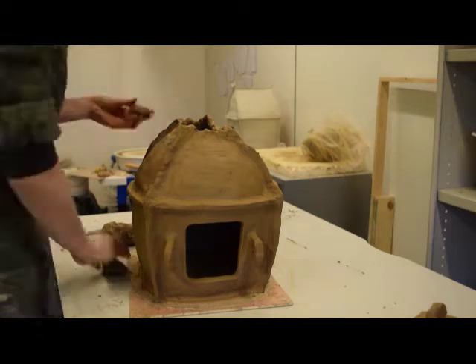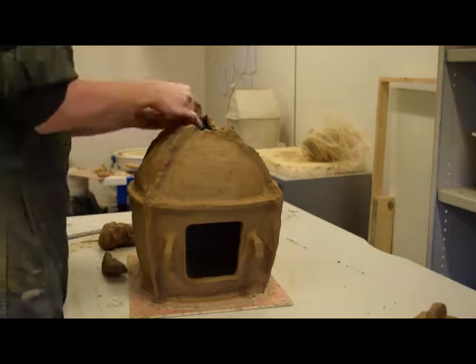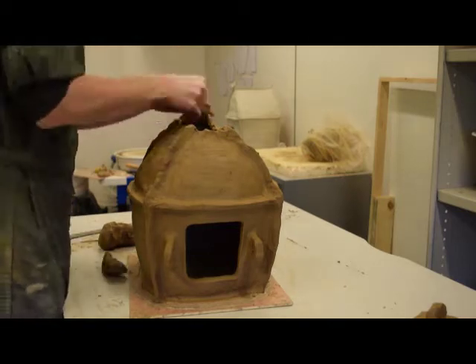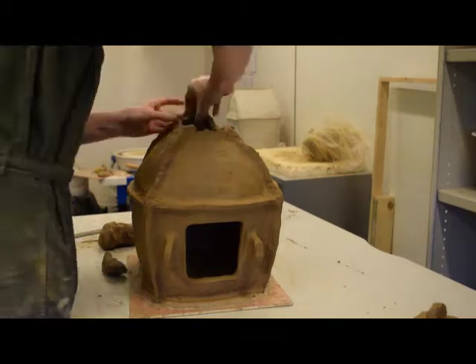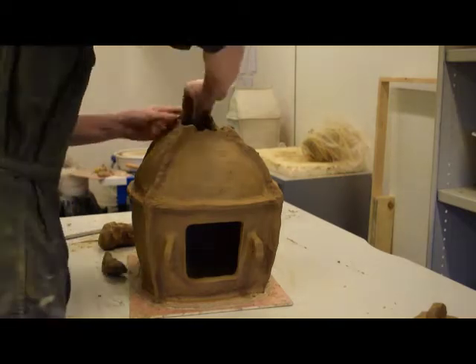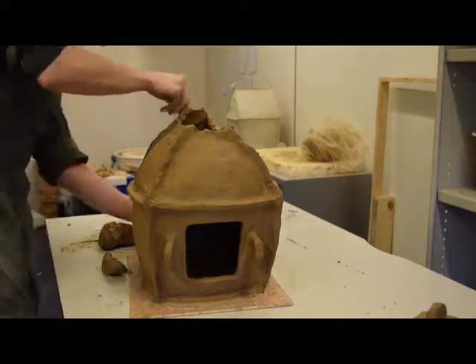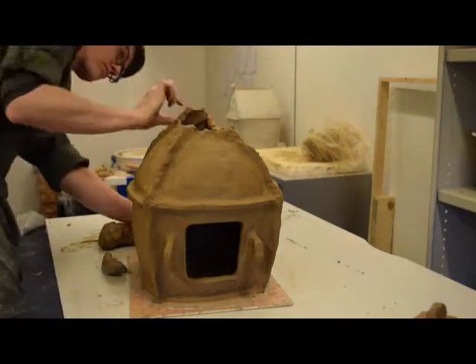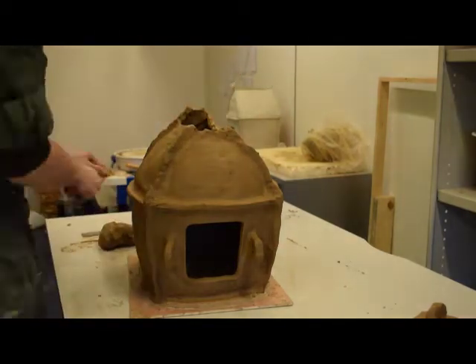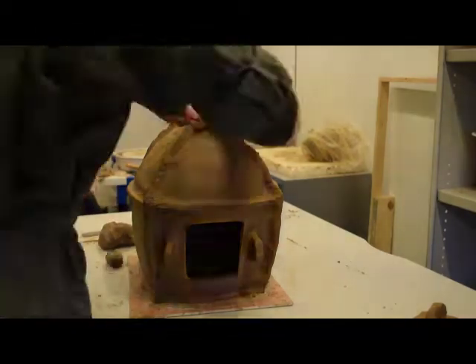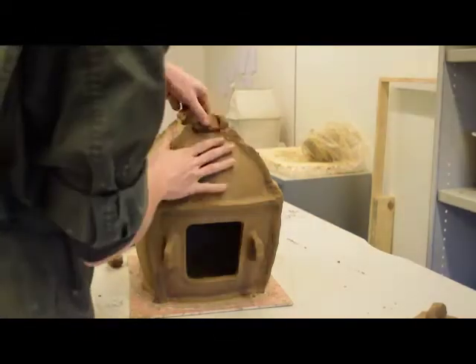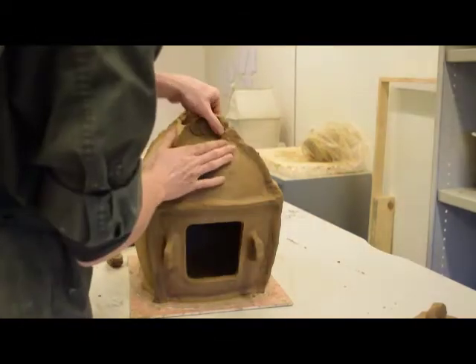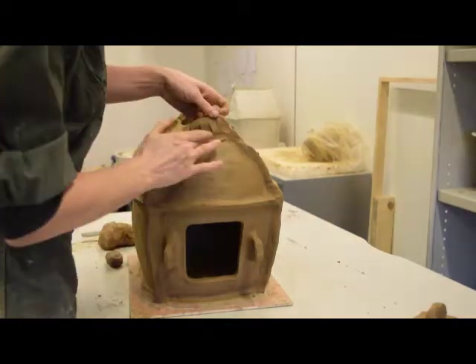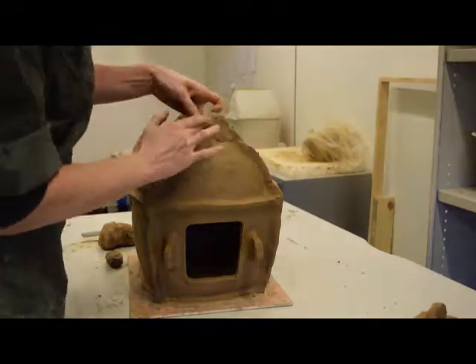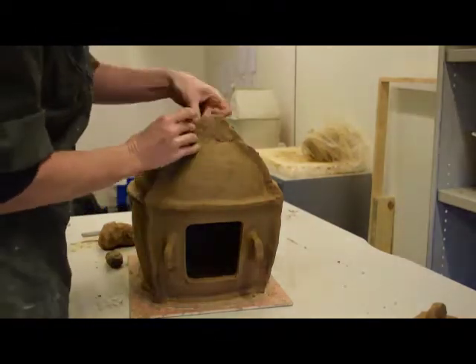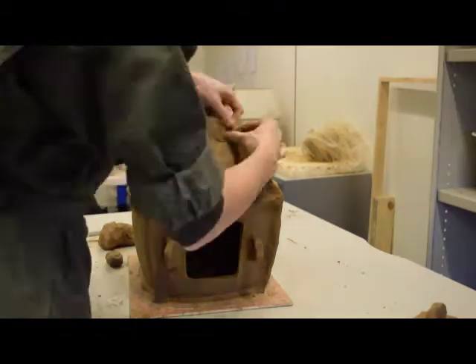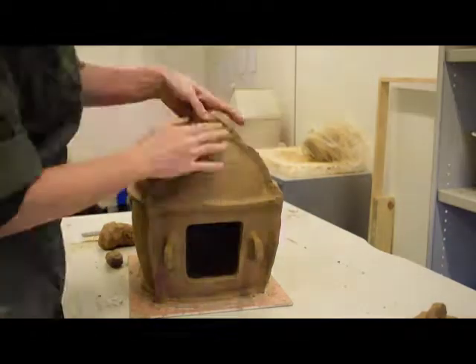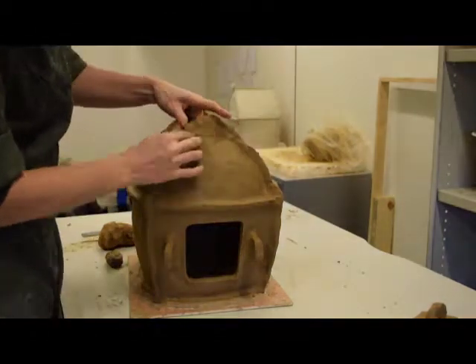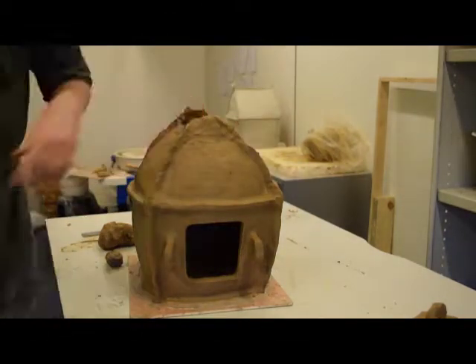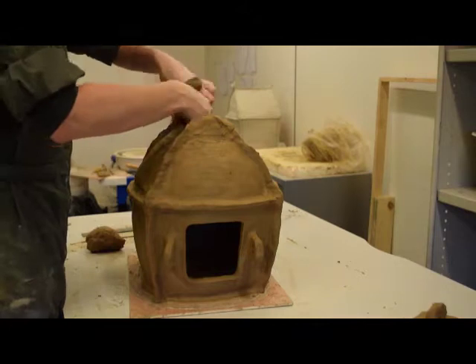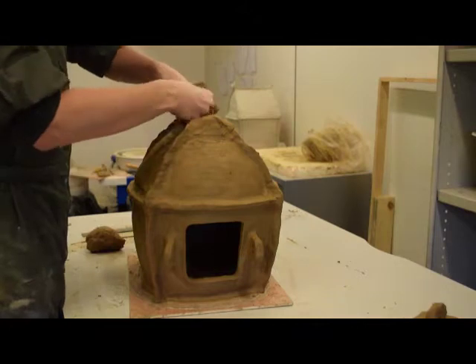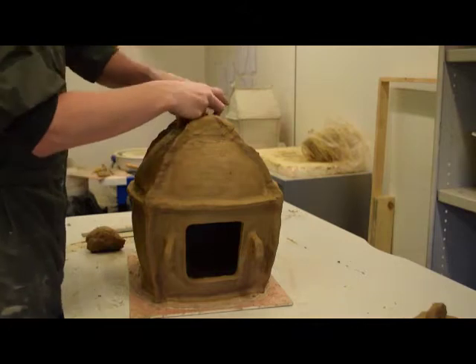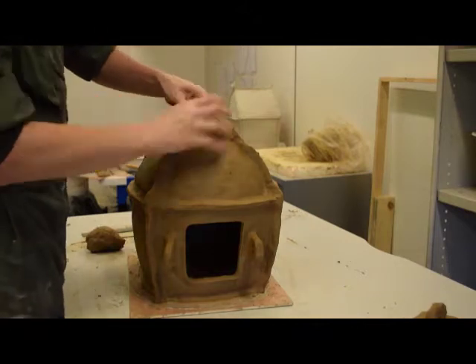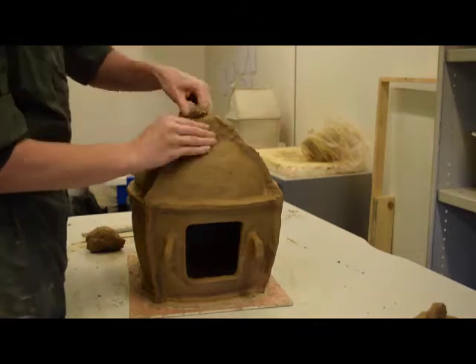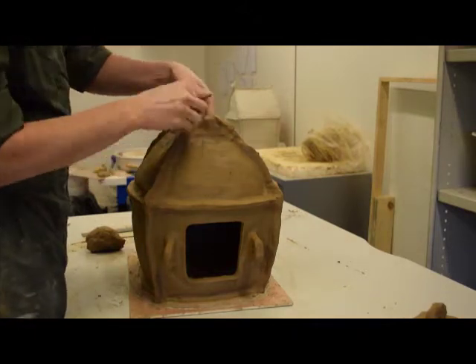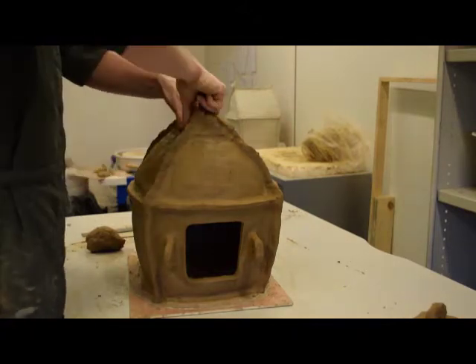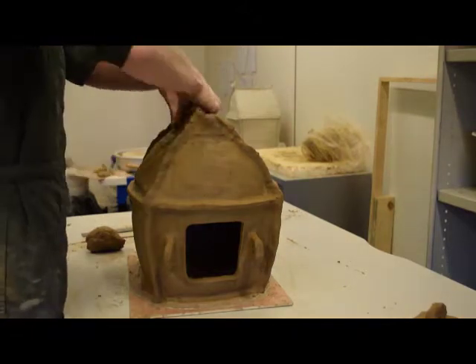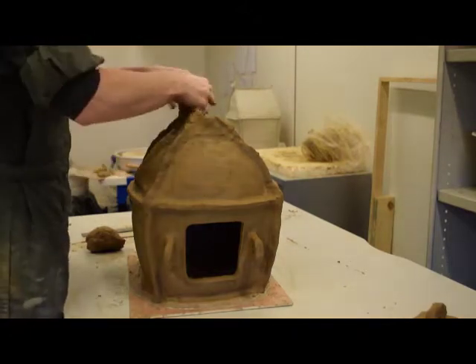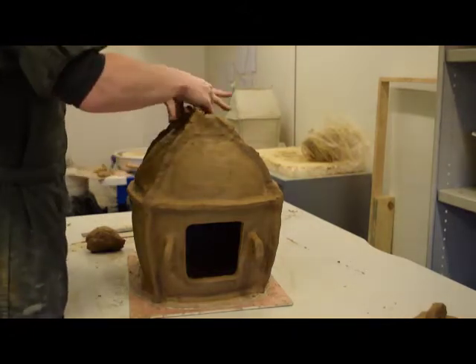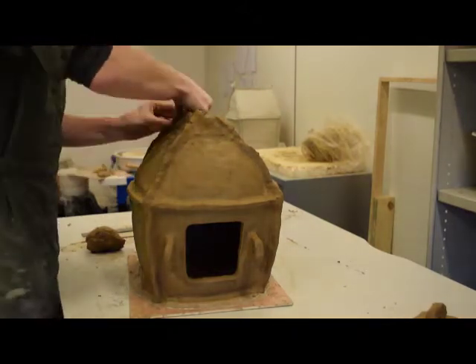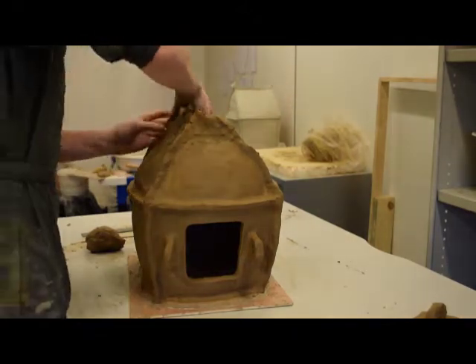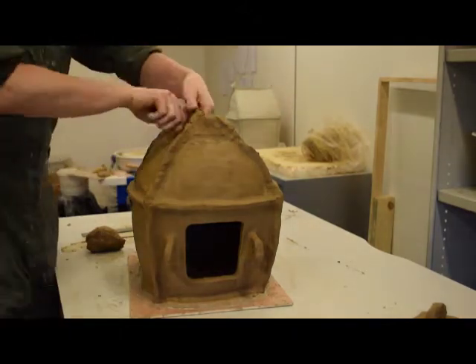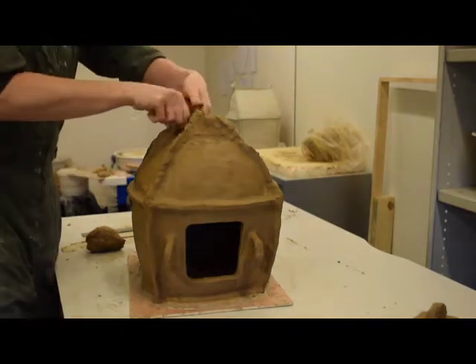The final coils of the roof height are added at this stage, and the potter had to make use of the door in order to support pressure applied to the outside of the urn.